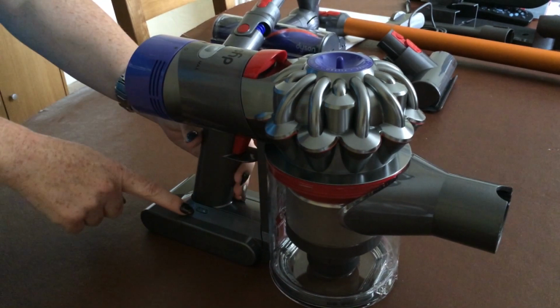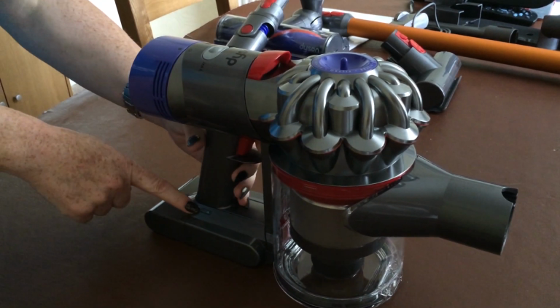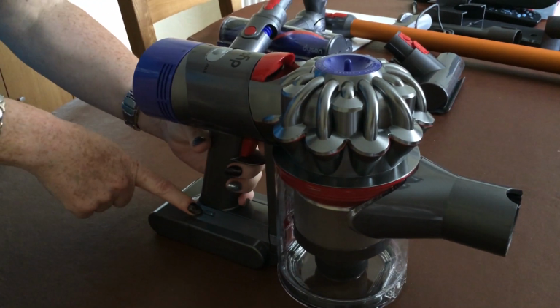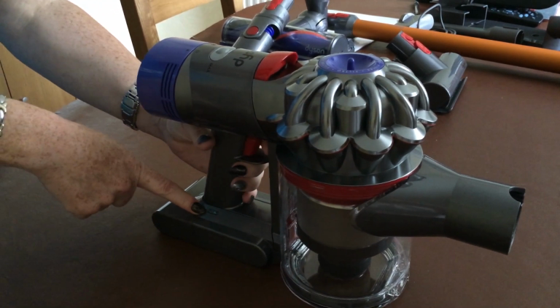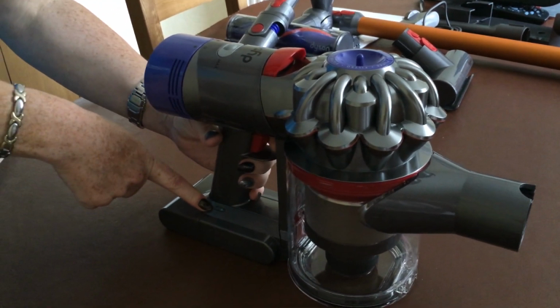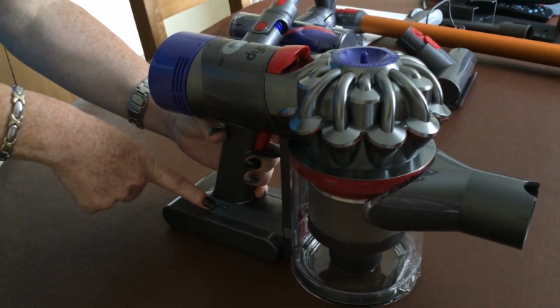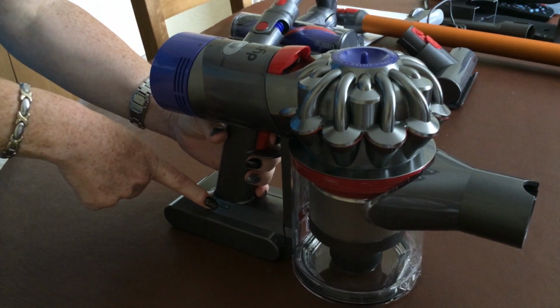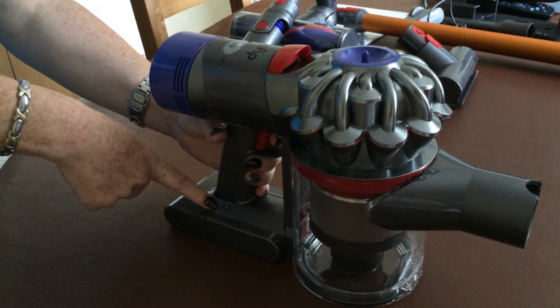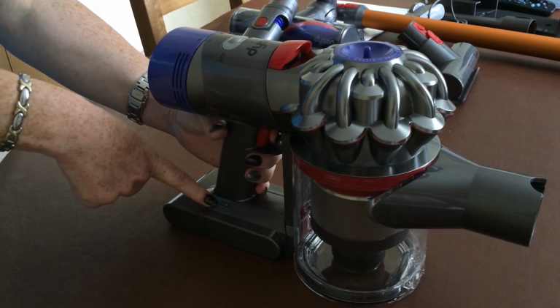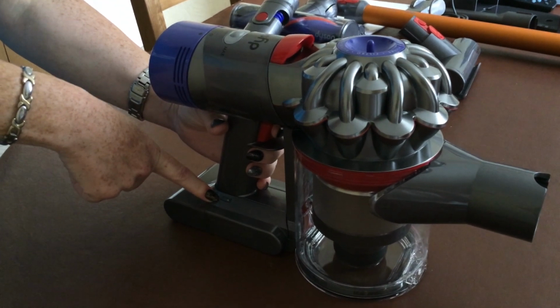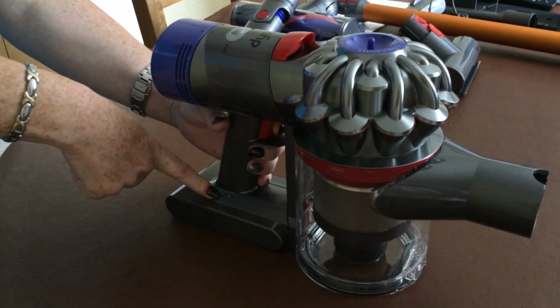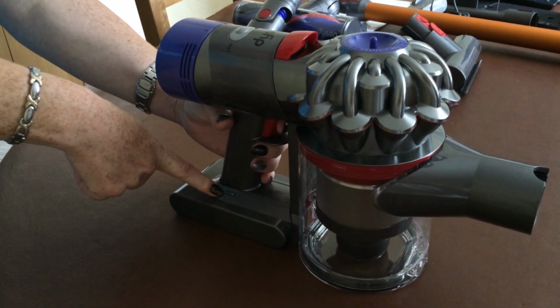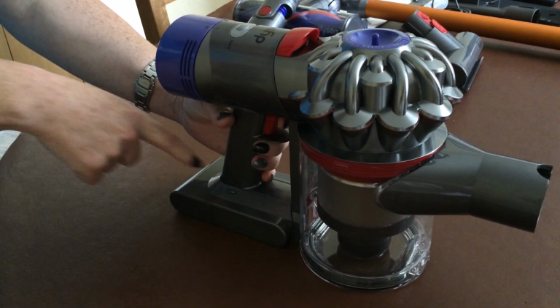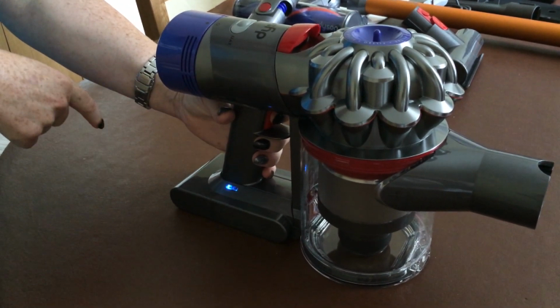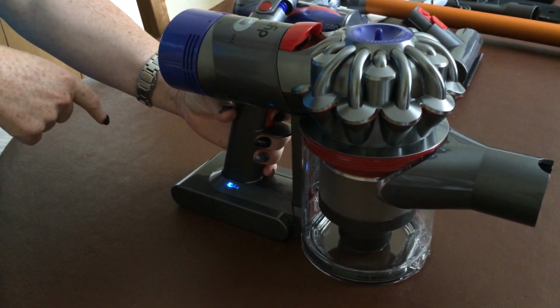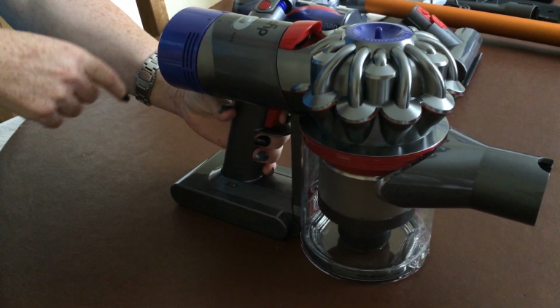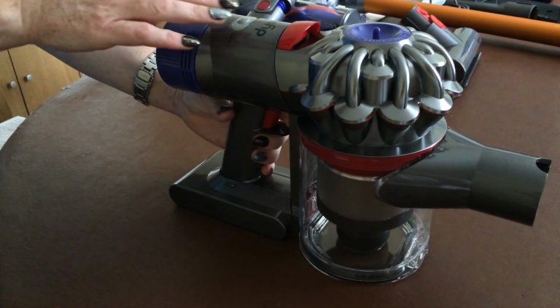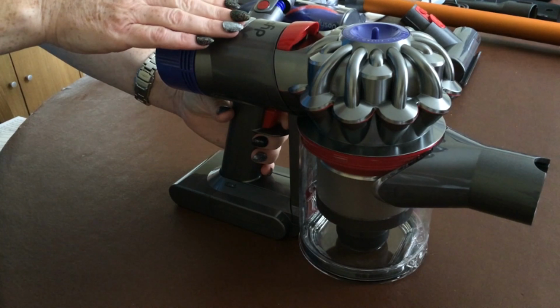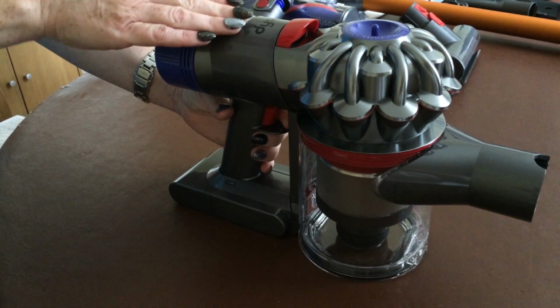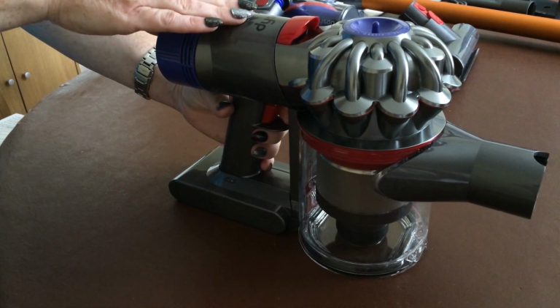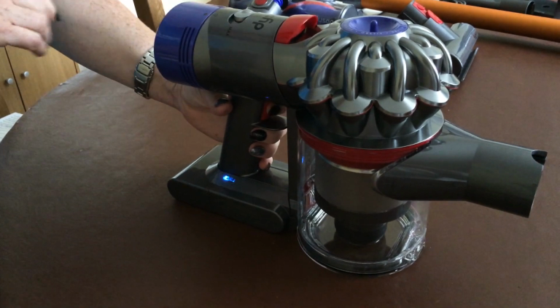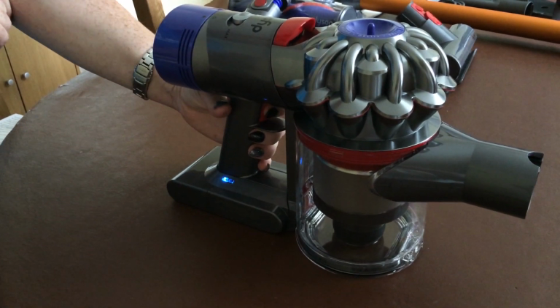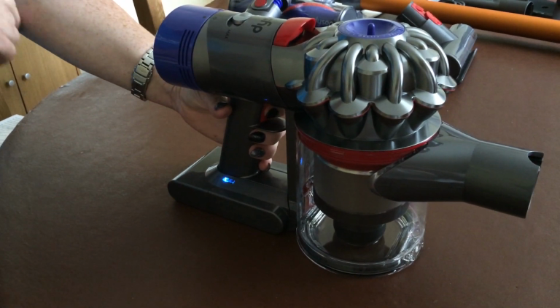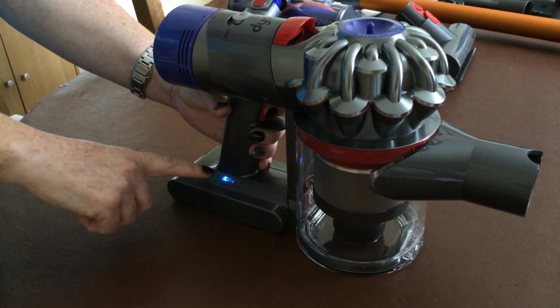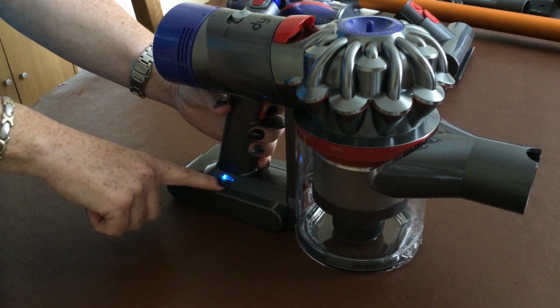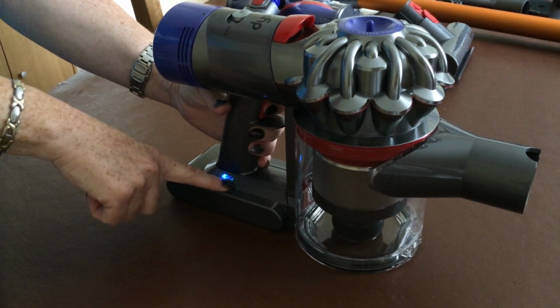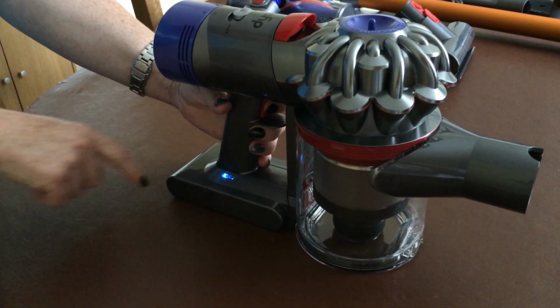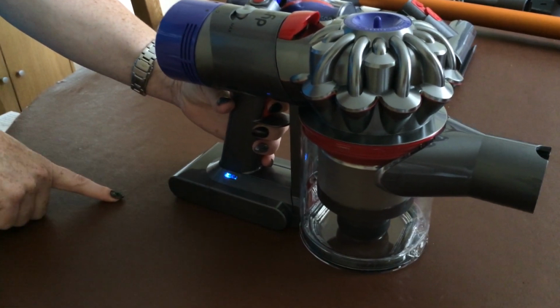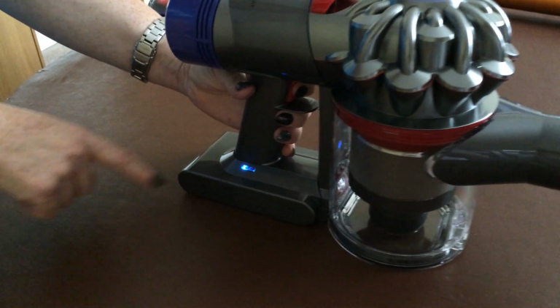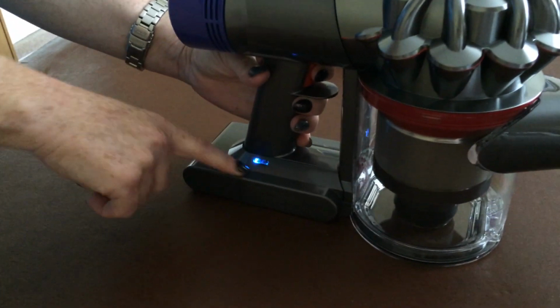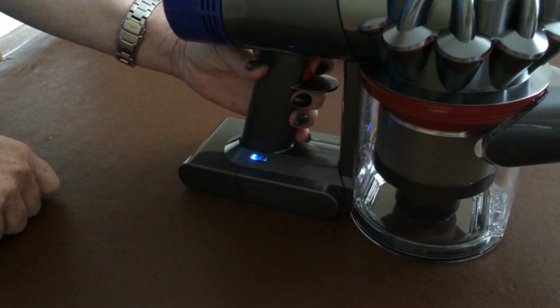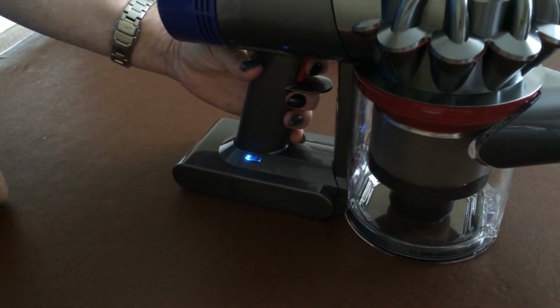You have got lights down here to show you how much power you've got in your machine. There are three lights. It needs charging at the moment.